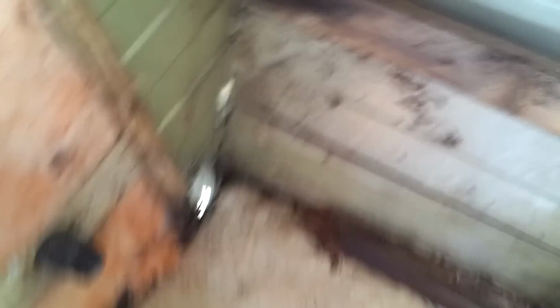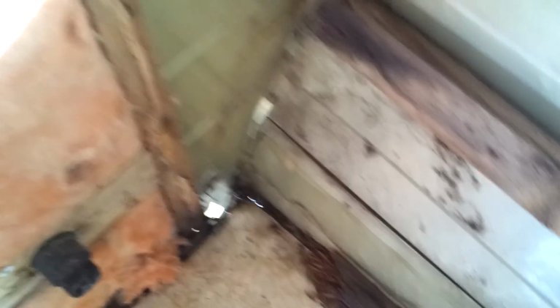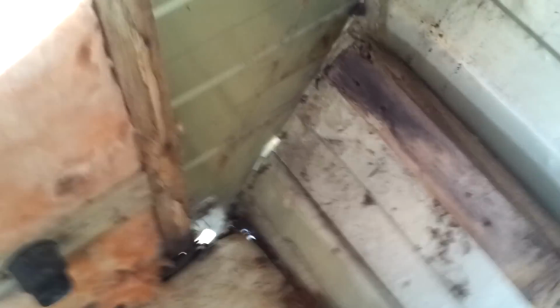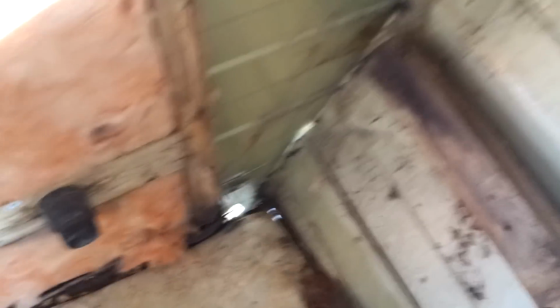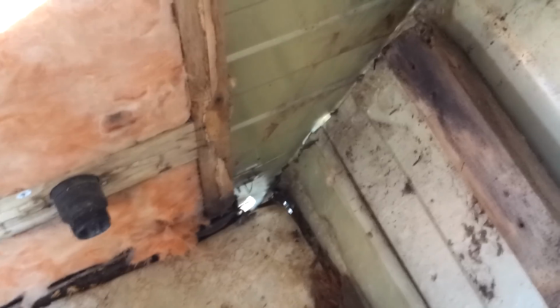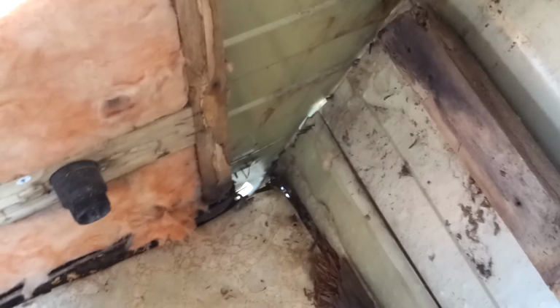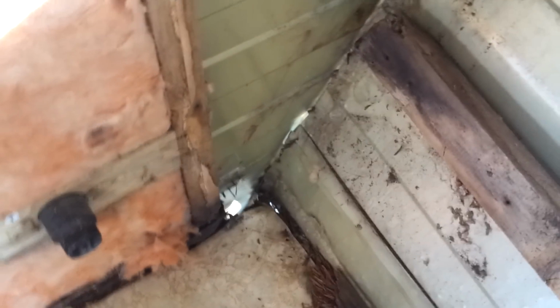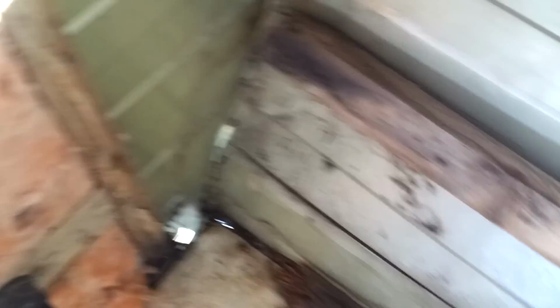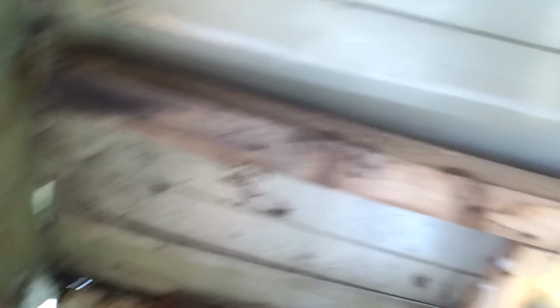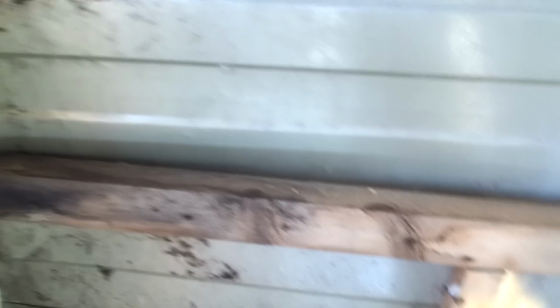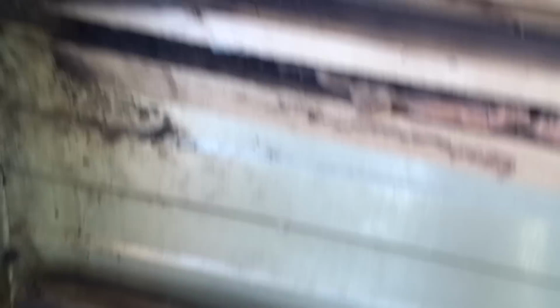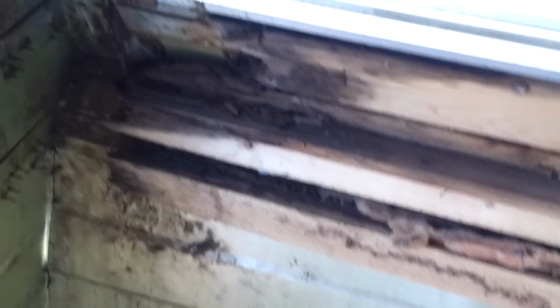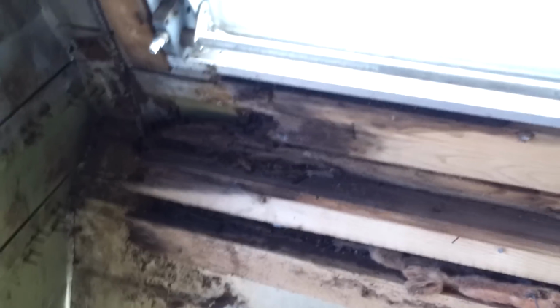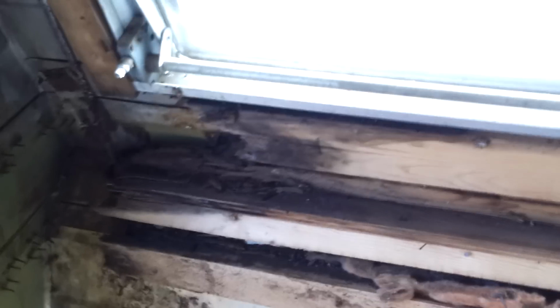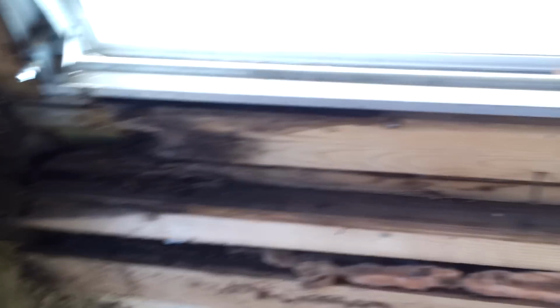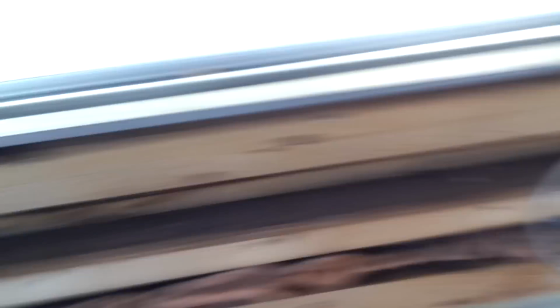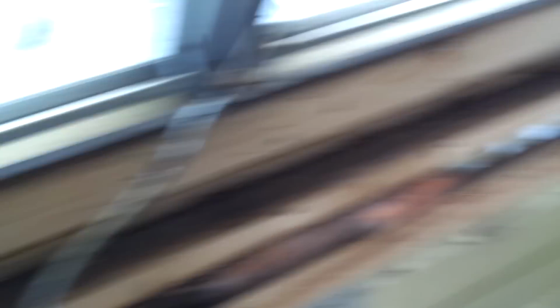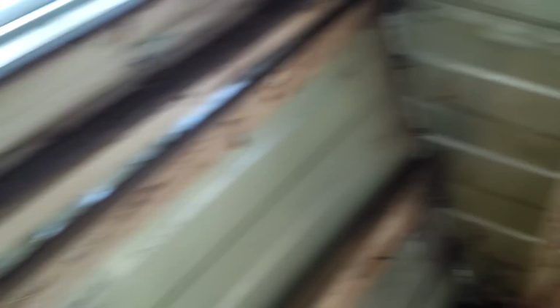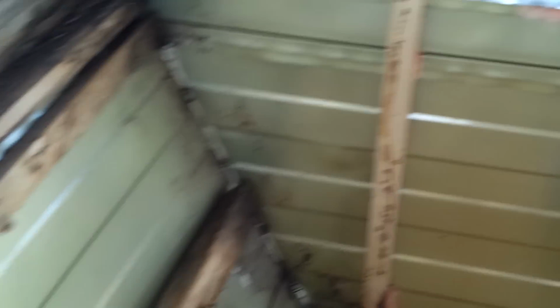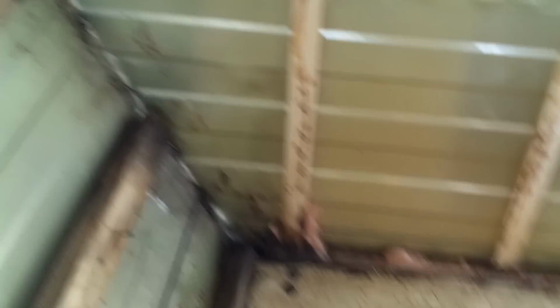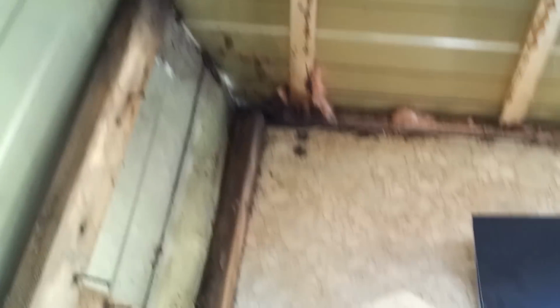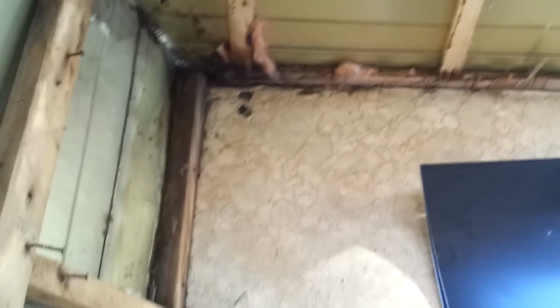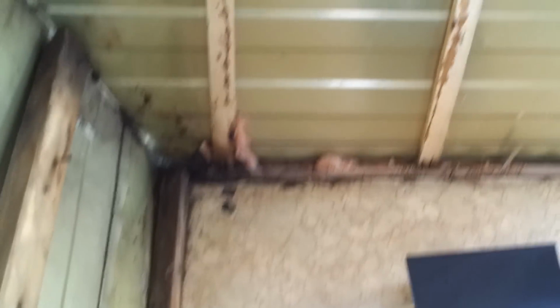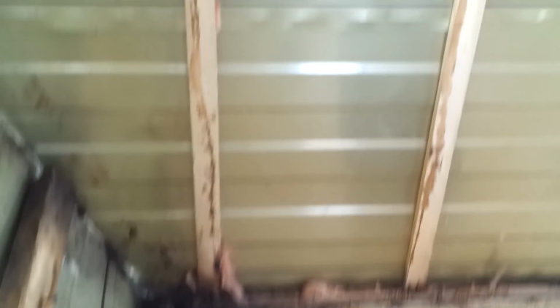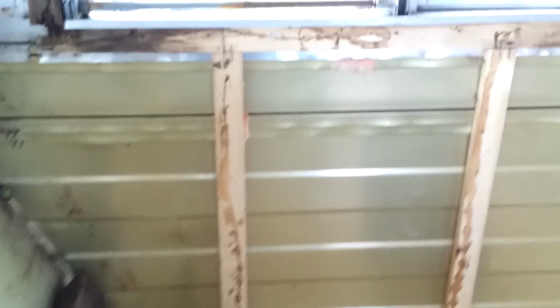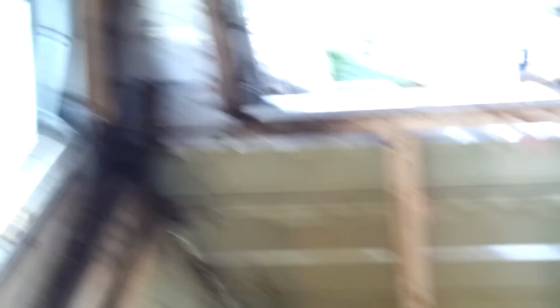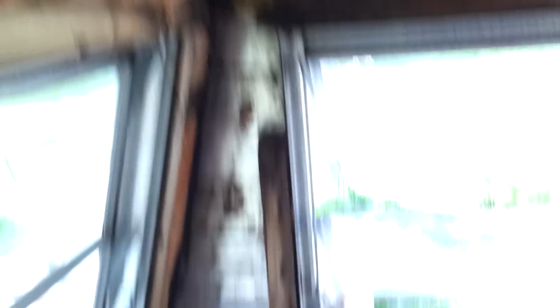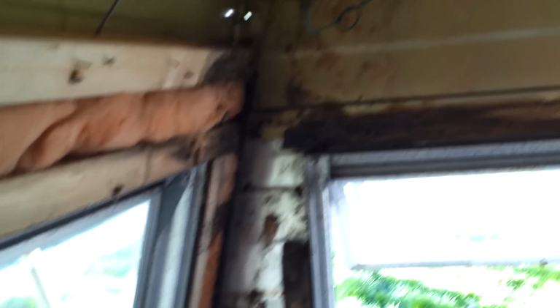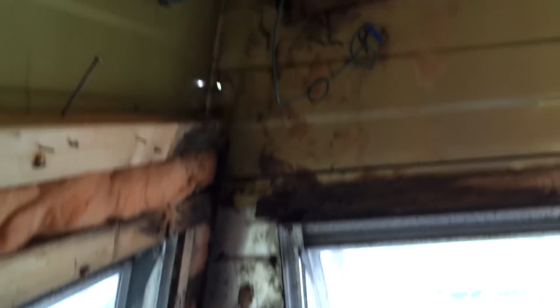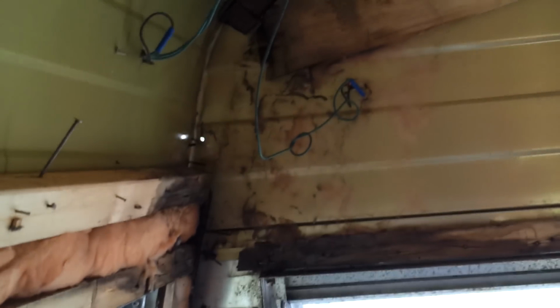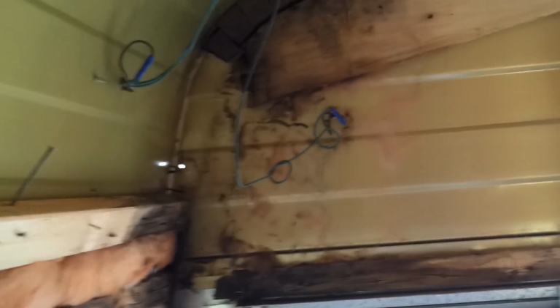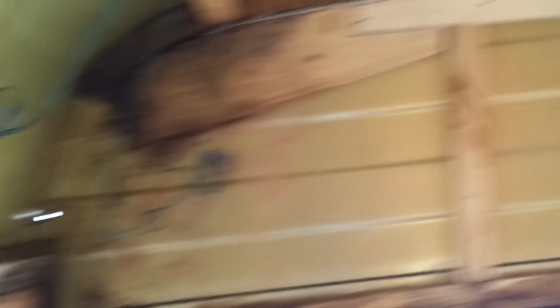You can see the outdoors through the floor gaps on this end. She doesn't think this end was as rotted as the other end, but they'll know more when they start pulling up the floor. She doesn't expect to pull up as much floor on this side.